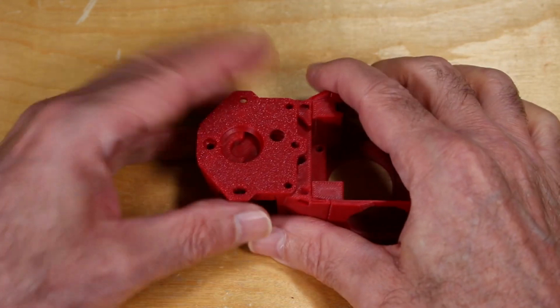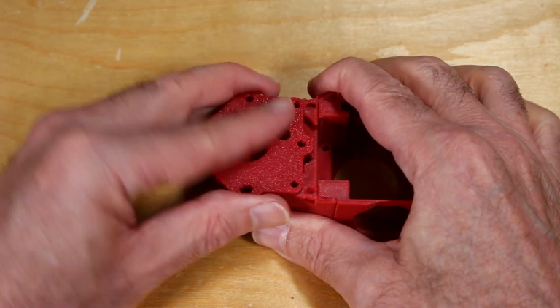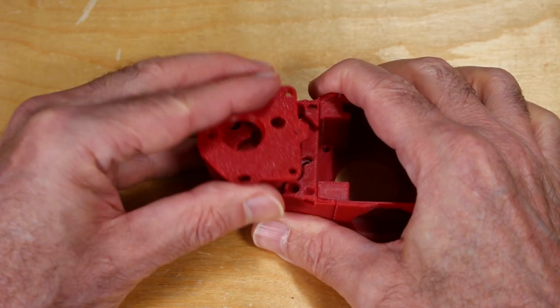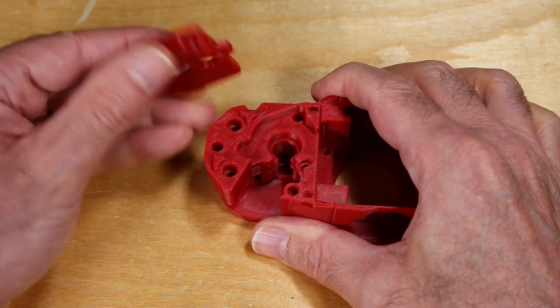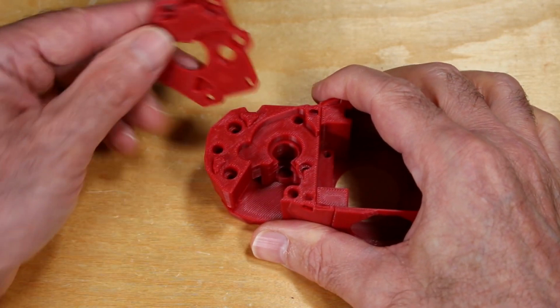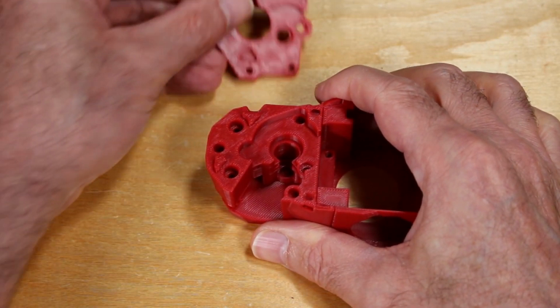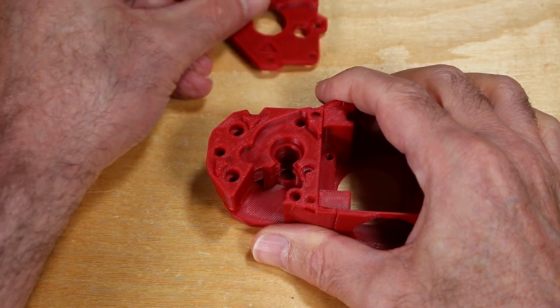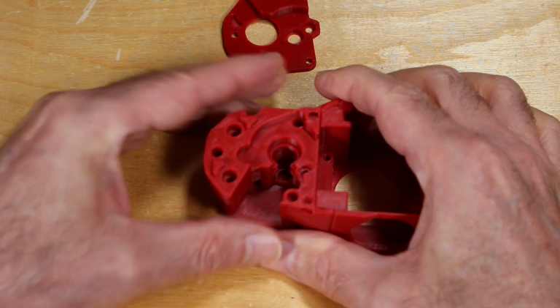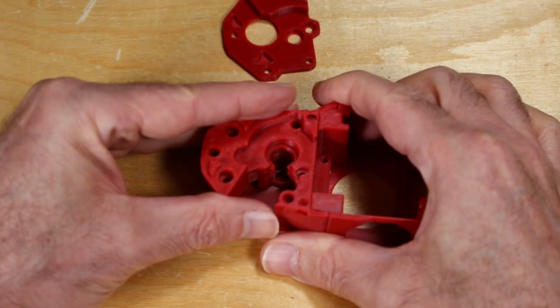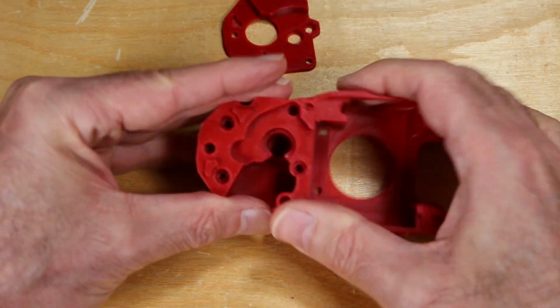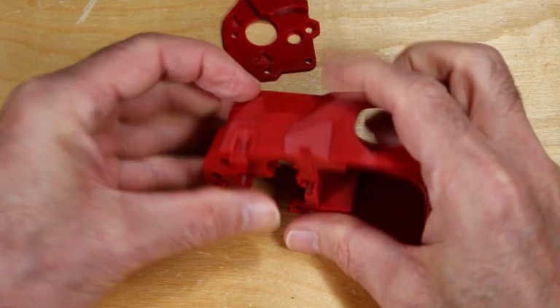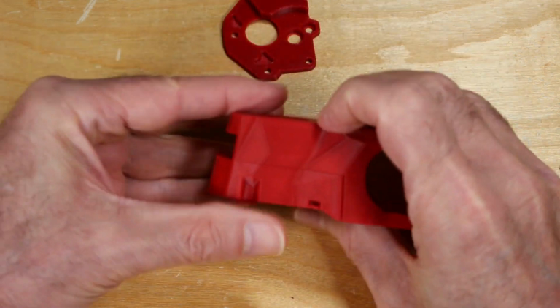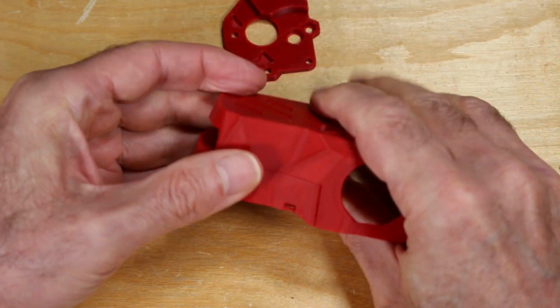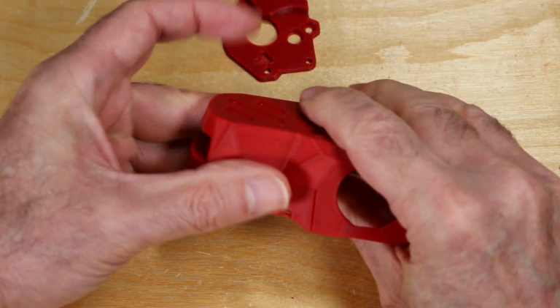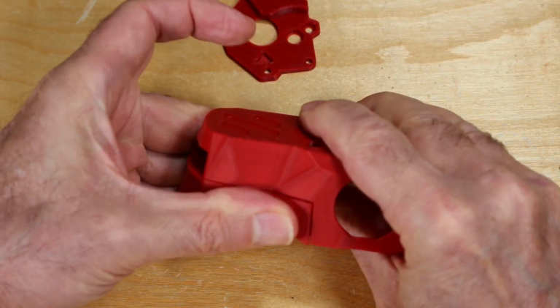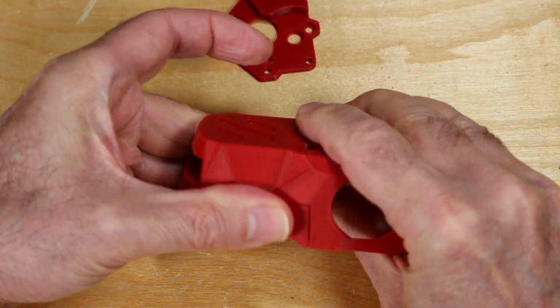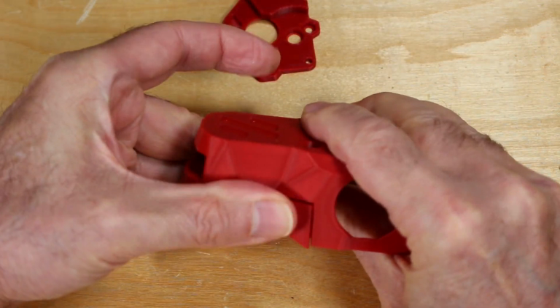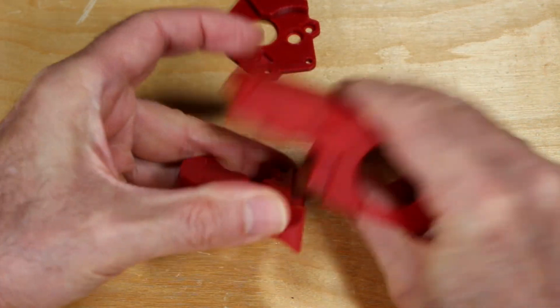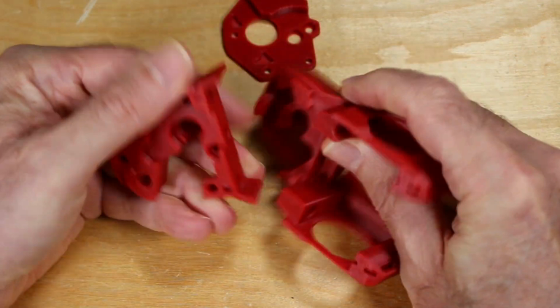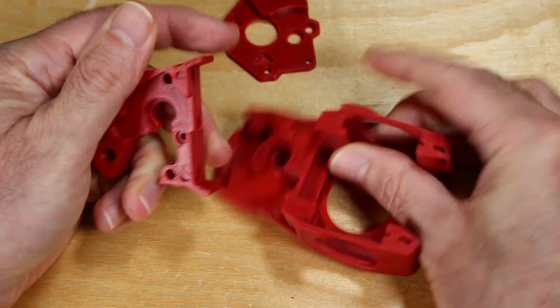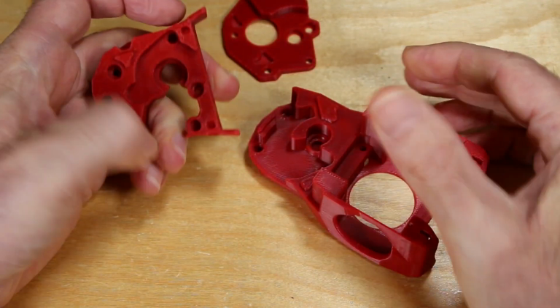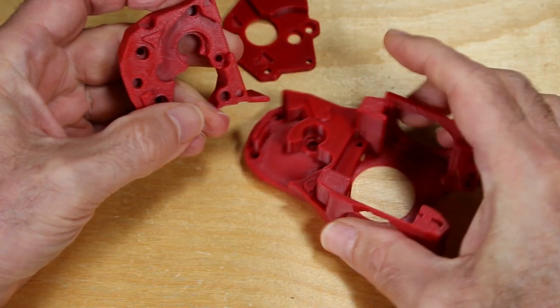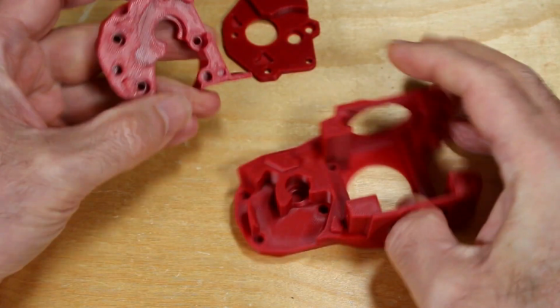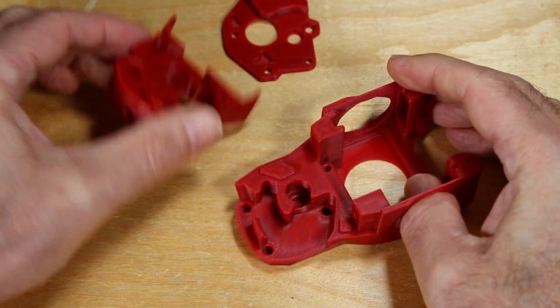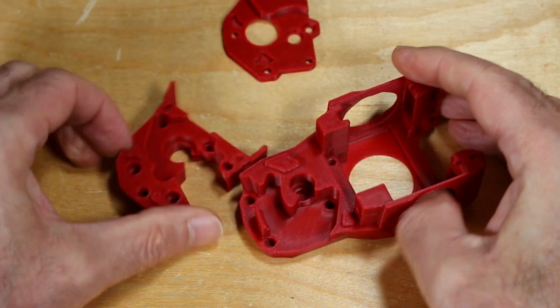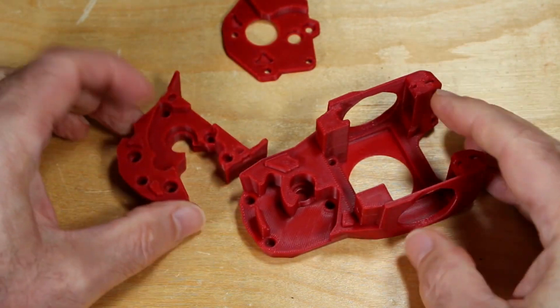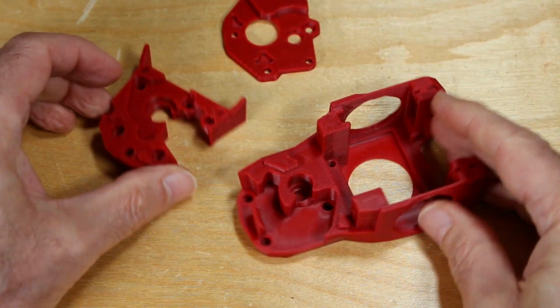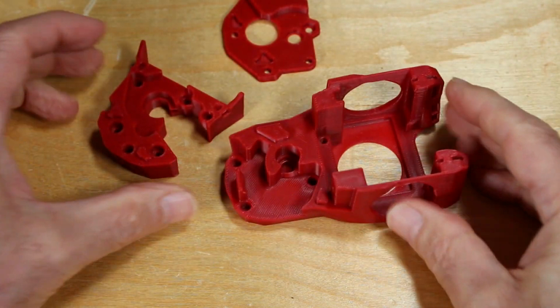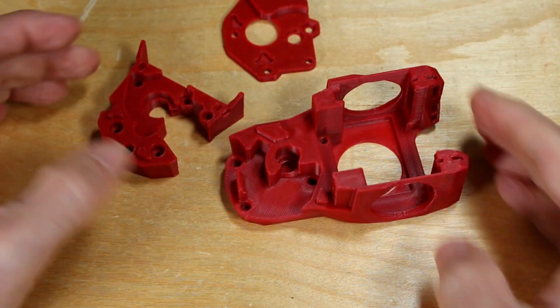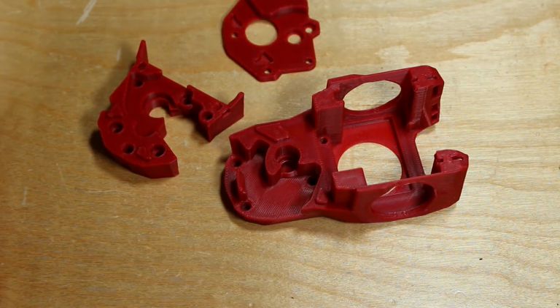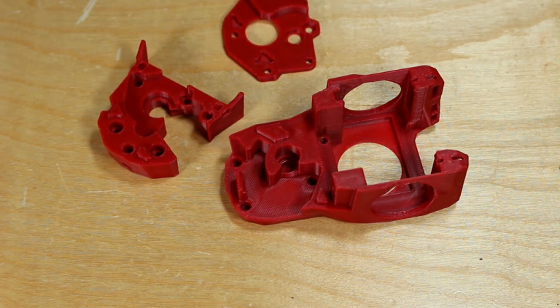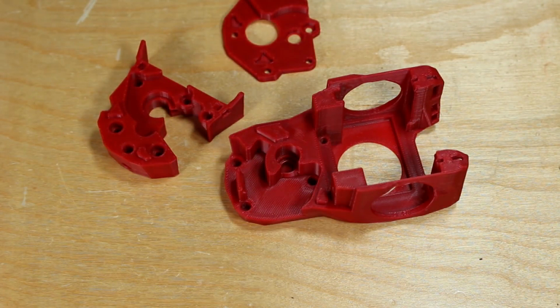Make sure you disassemble it — it came assembled — and make sure you pull this piece off as well. It's an important part of building this extruder.